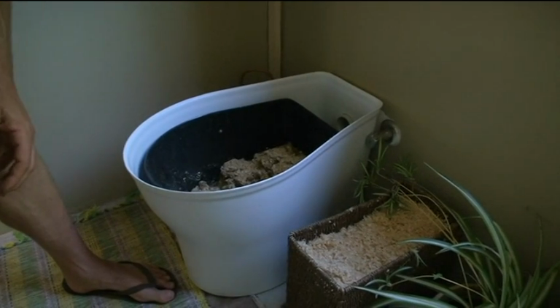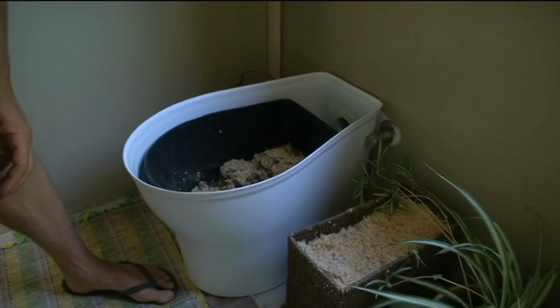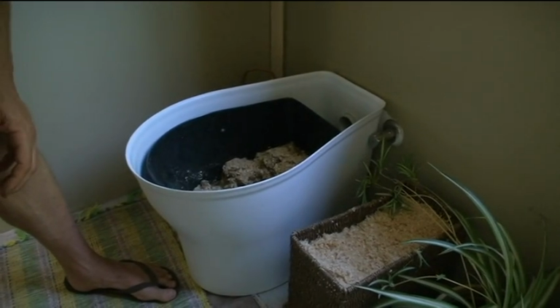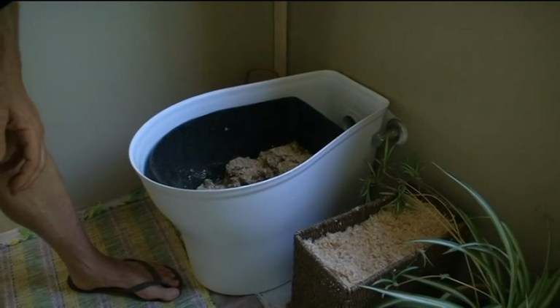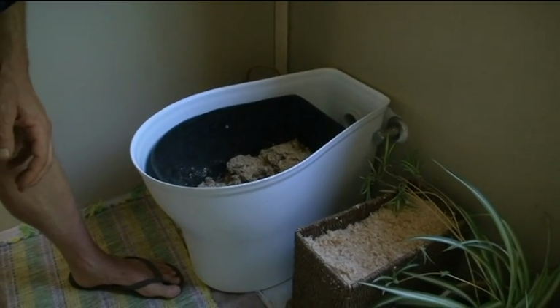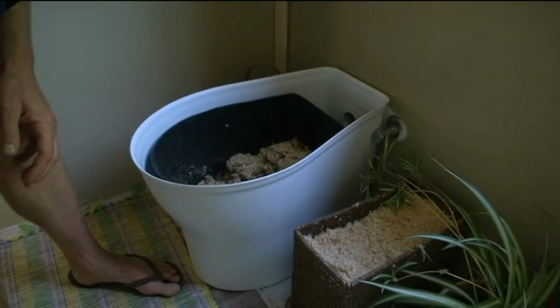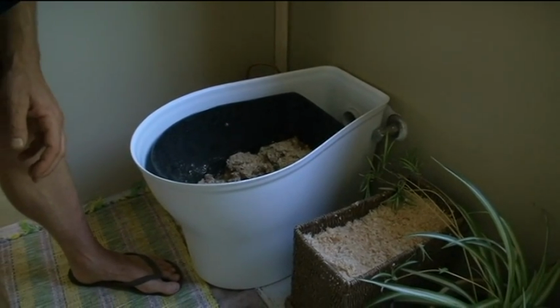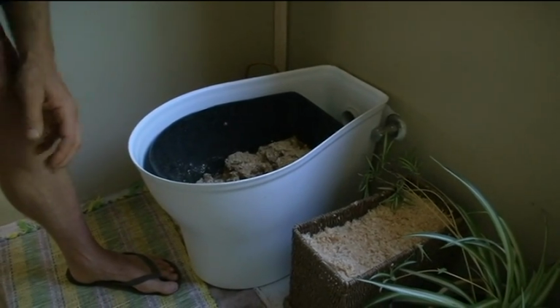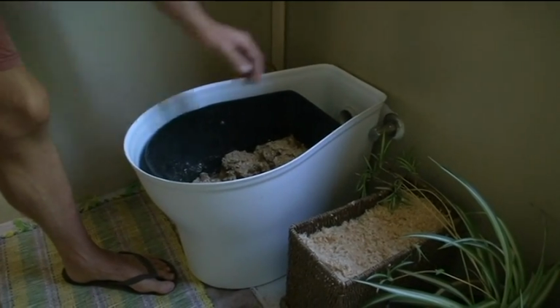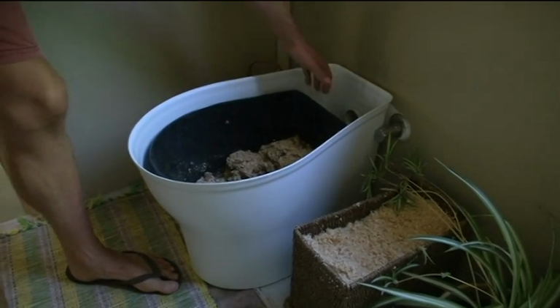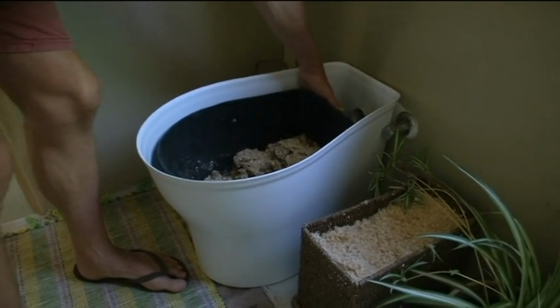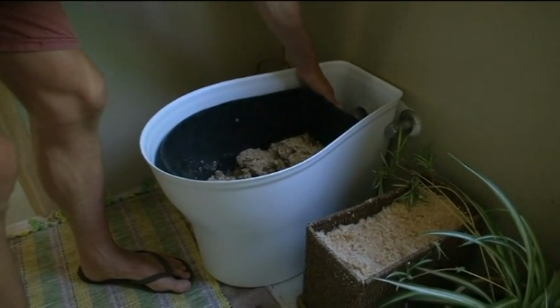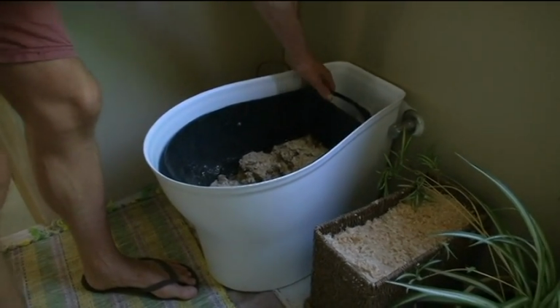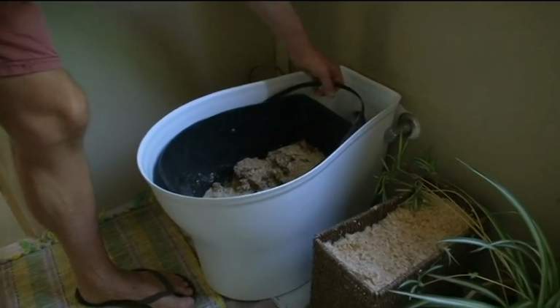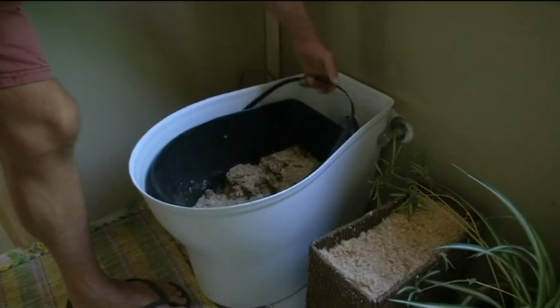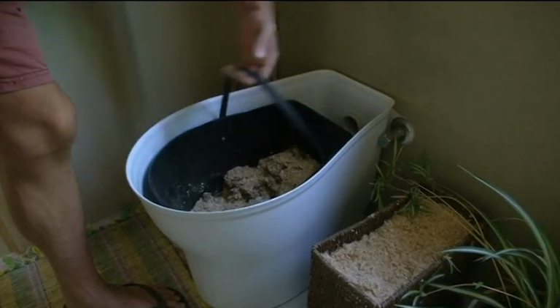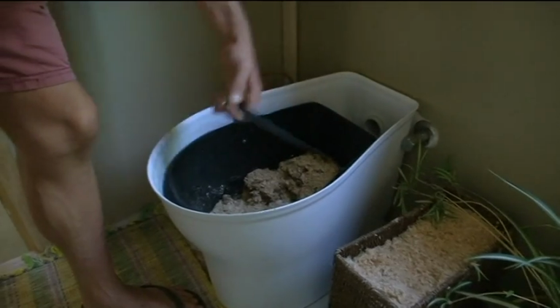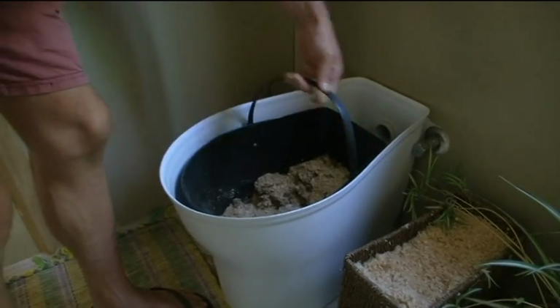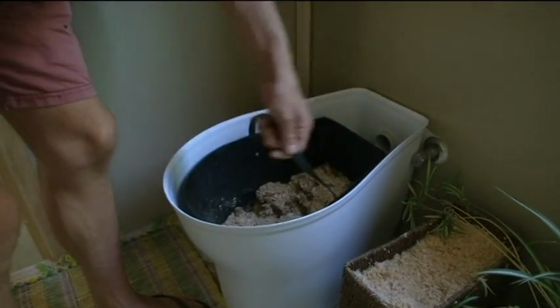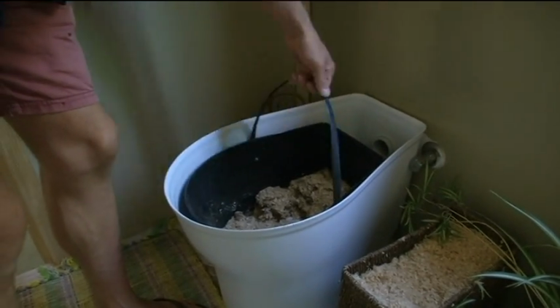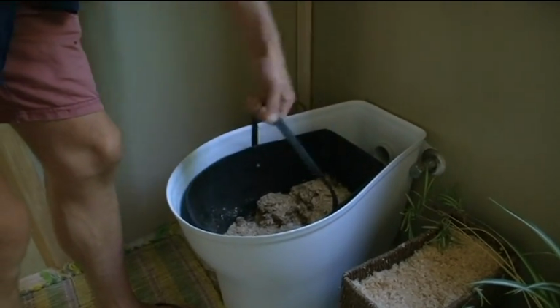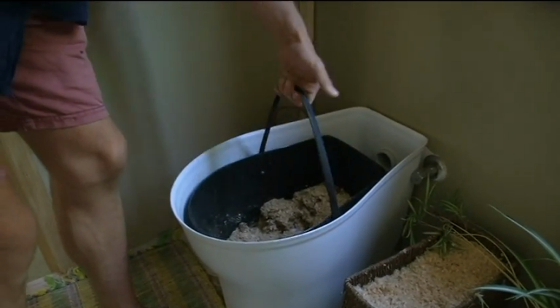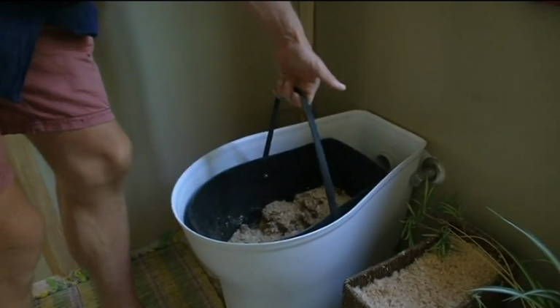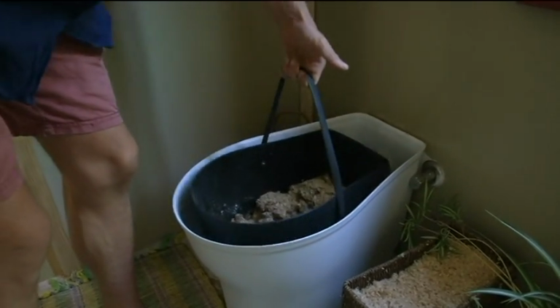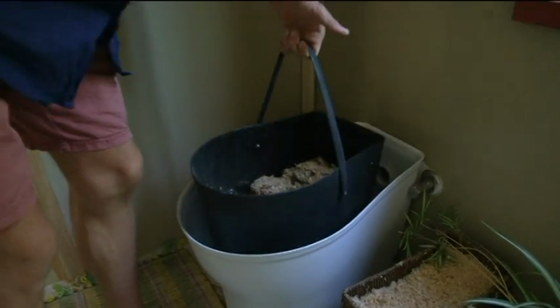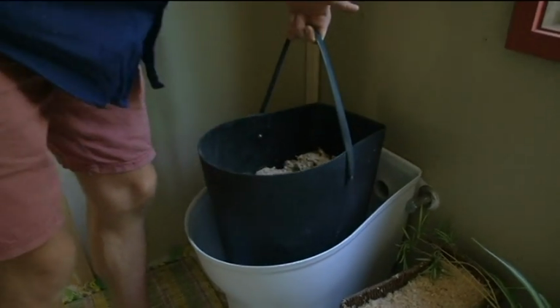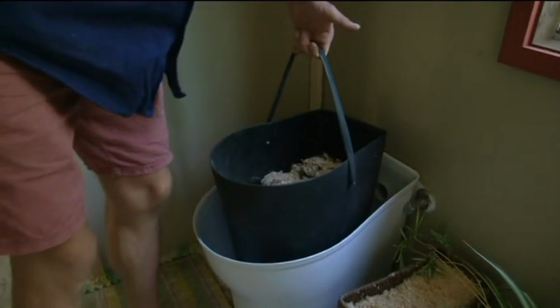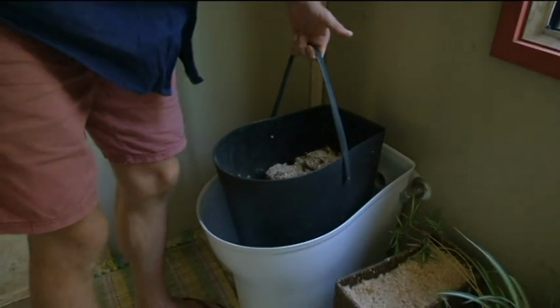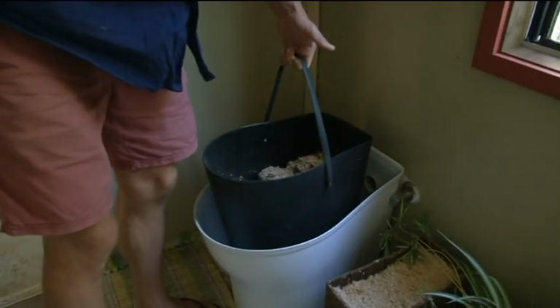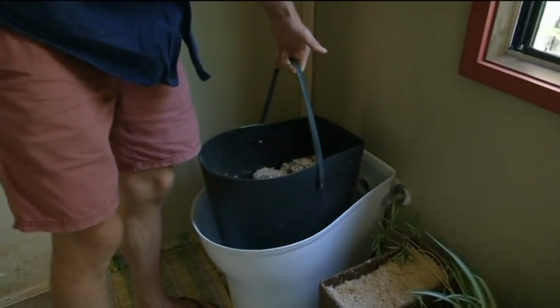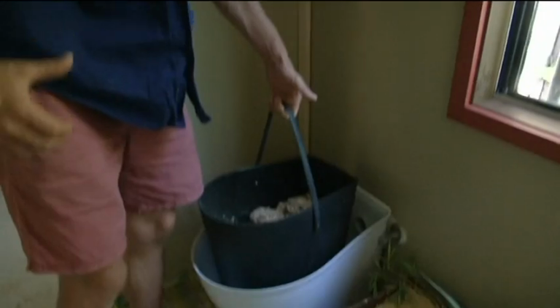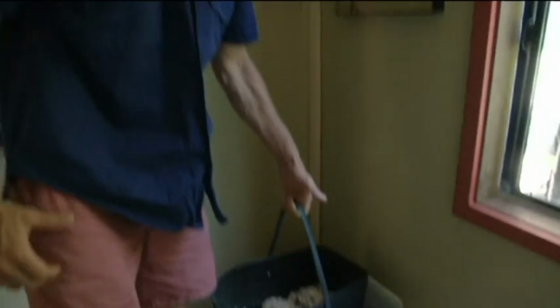Roxanne Taylor, ABC News, Margaret River. If you were to need to pull it out, you basically lift the bucket out and take that outside to finish composting.